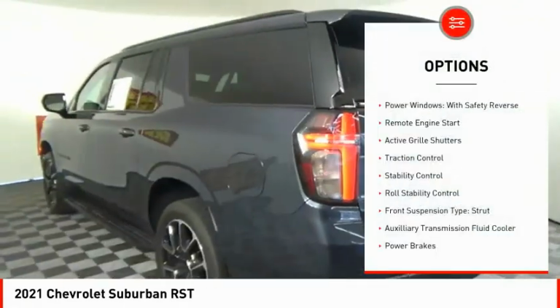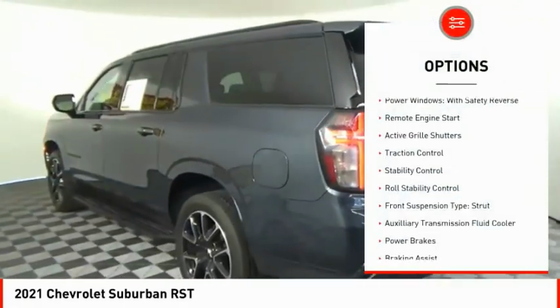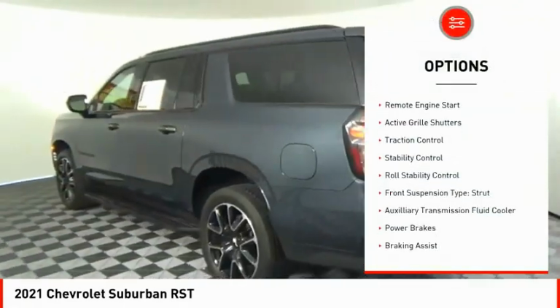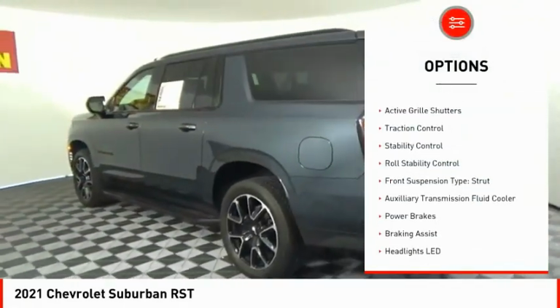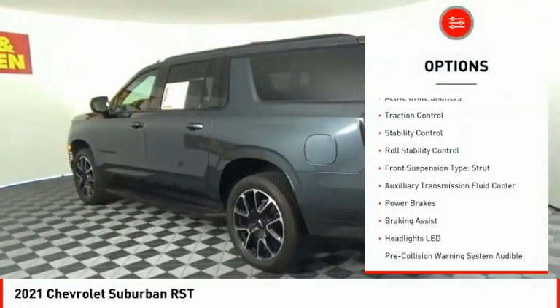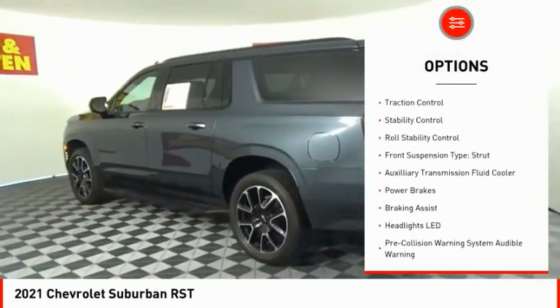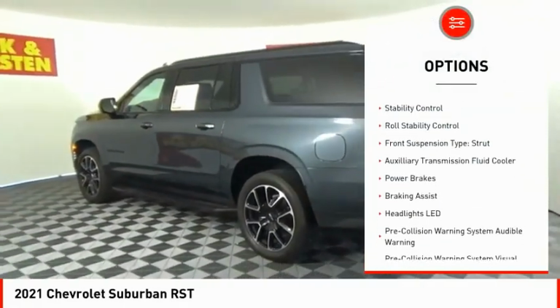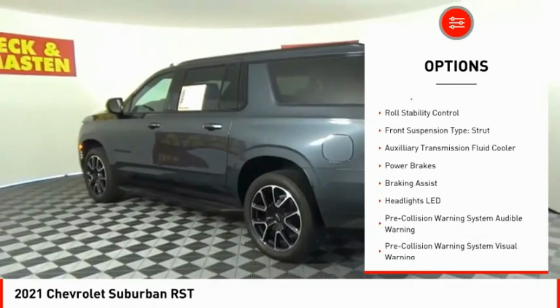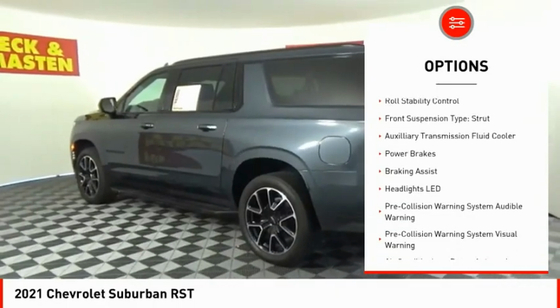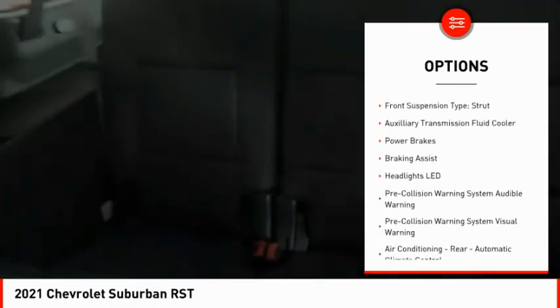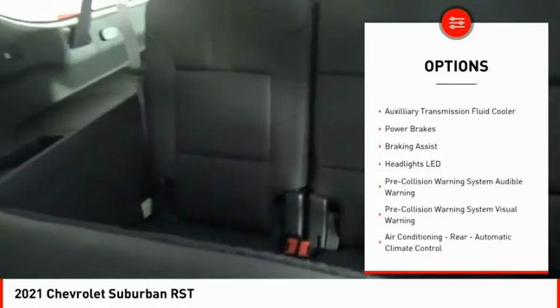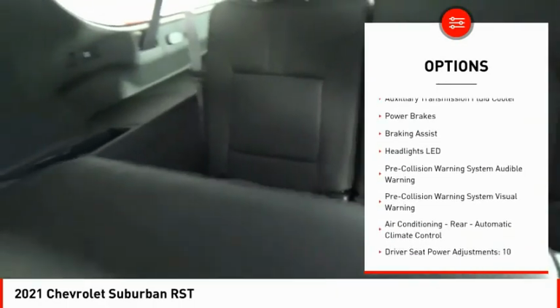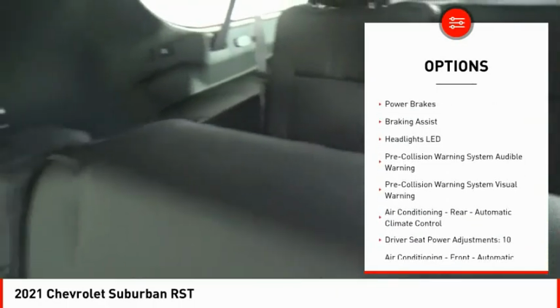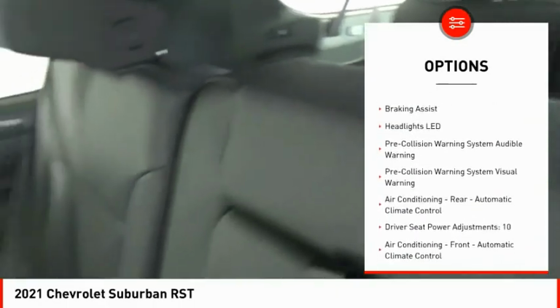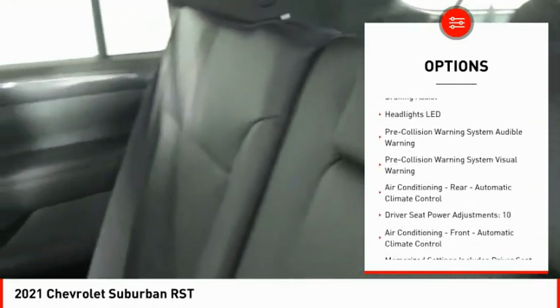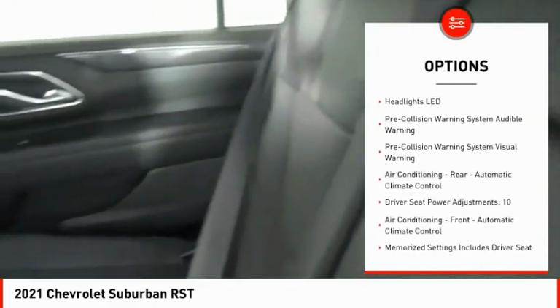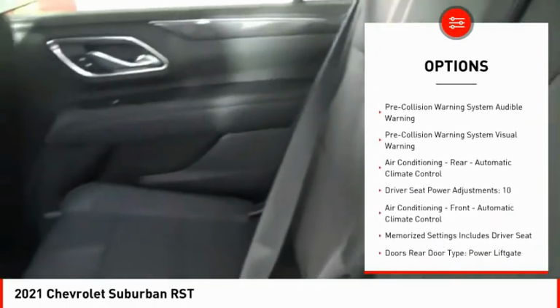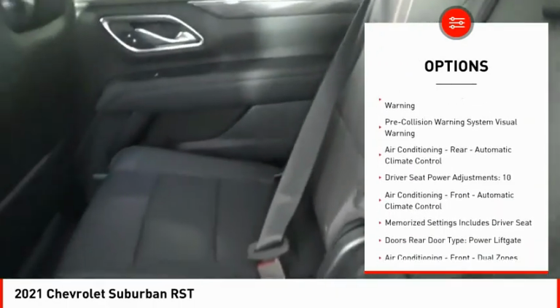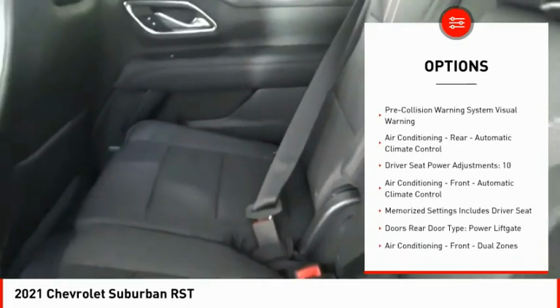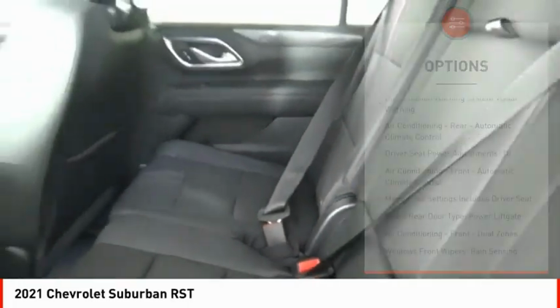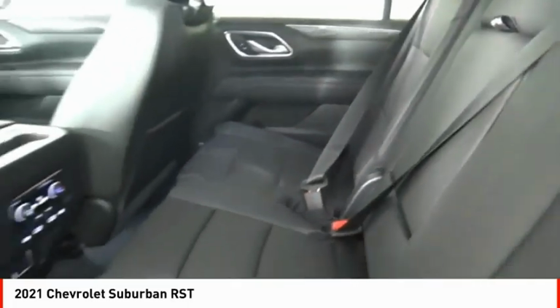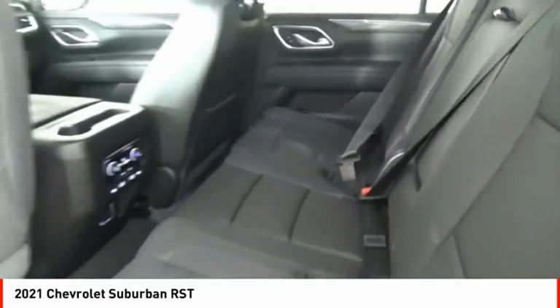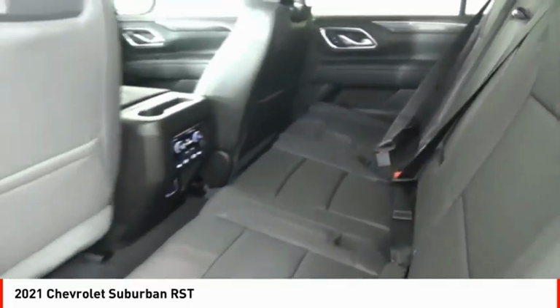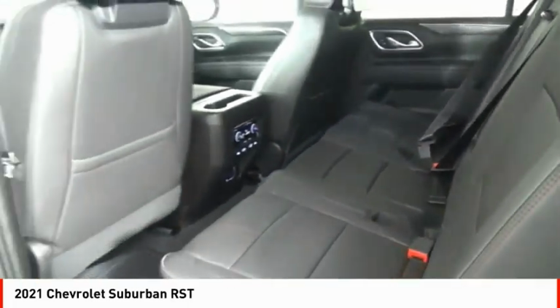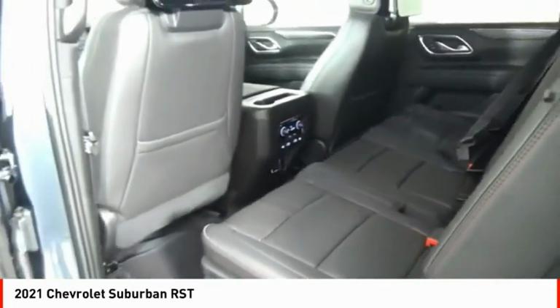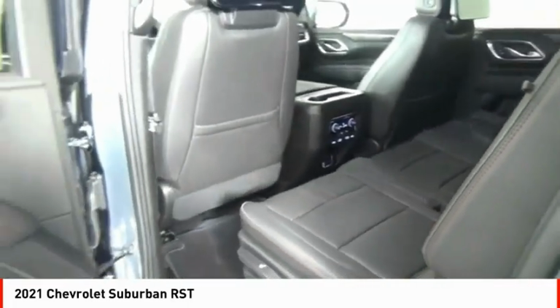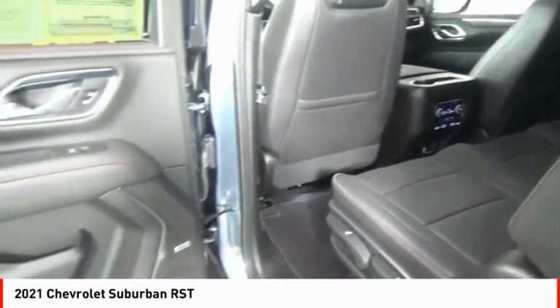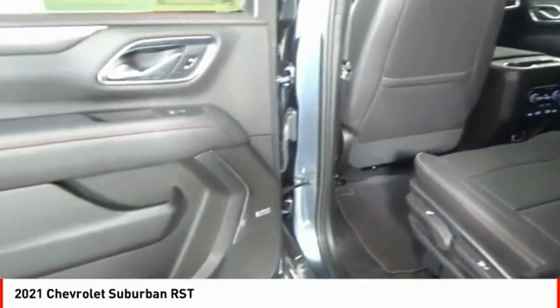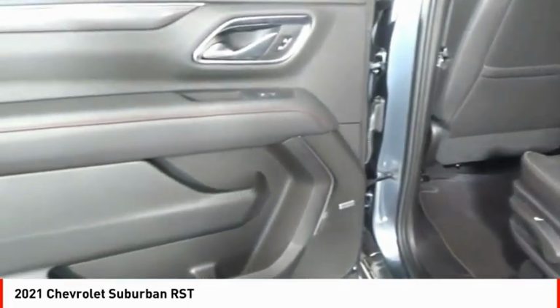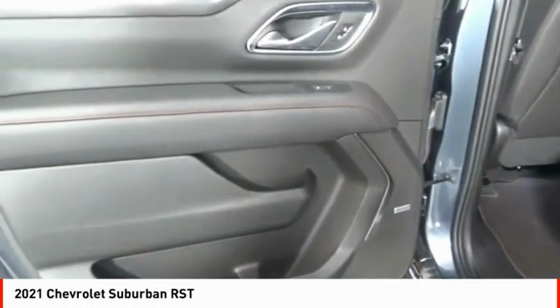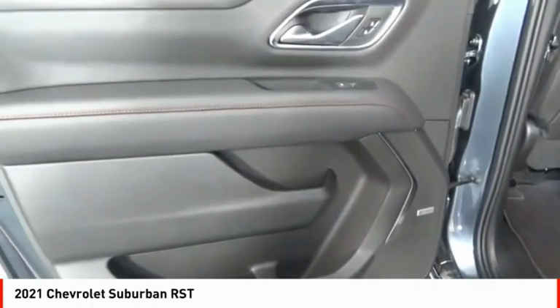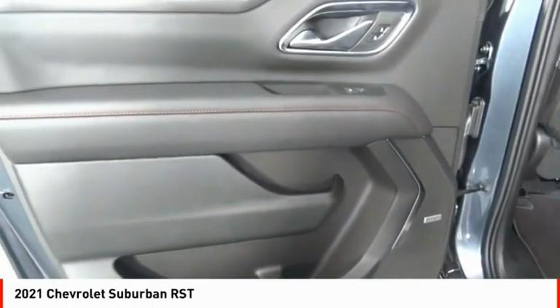Power windows with safety reverse, remote engine start, active grille shutters, traction control, stability control, roll stability control, front suspension type strut, auxiliary transmission fluid cooler, power brakes, and braking assist.